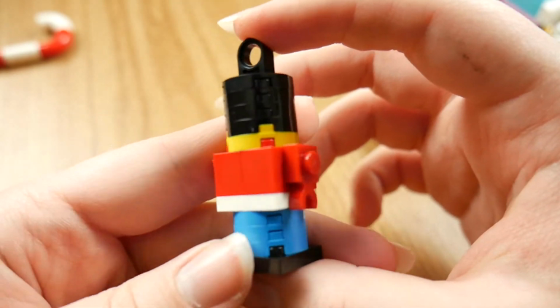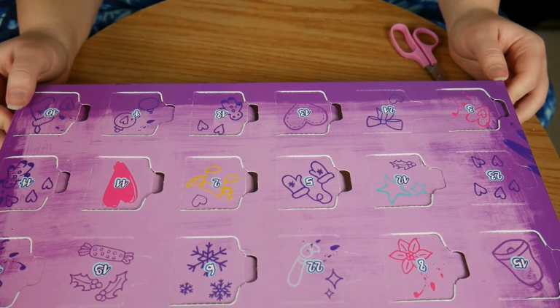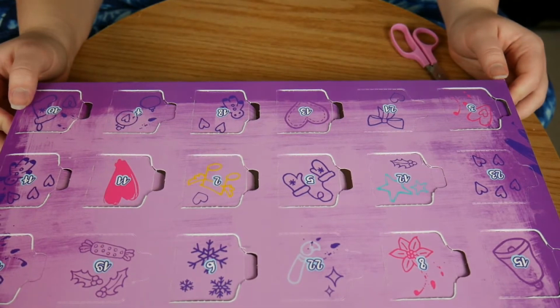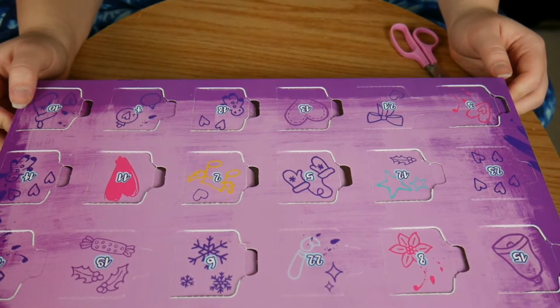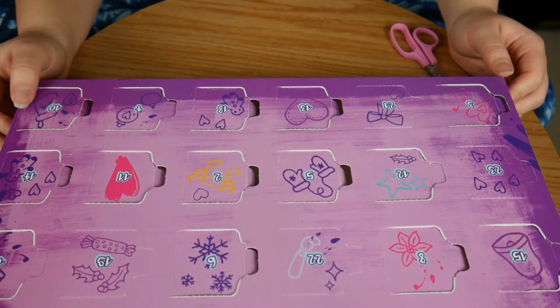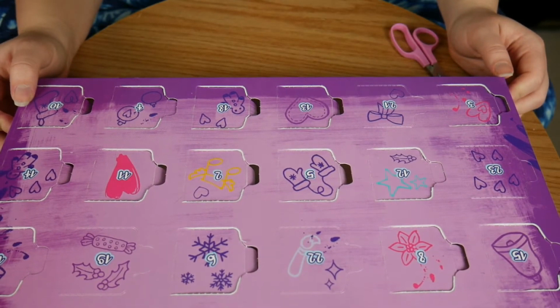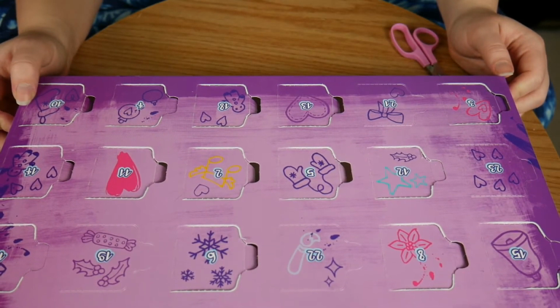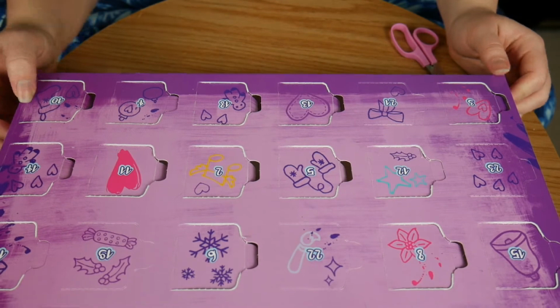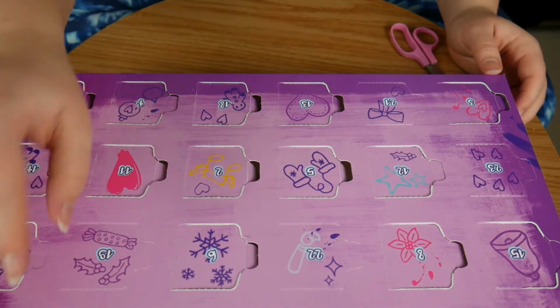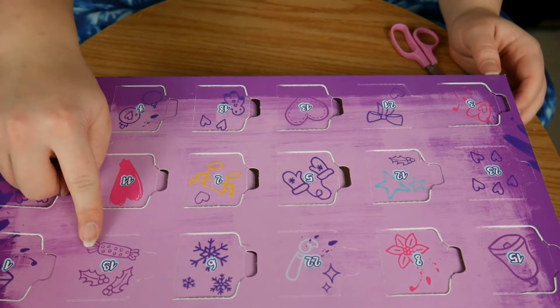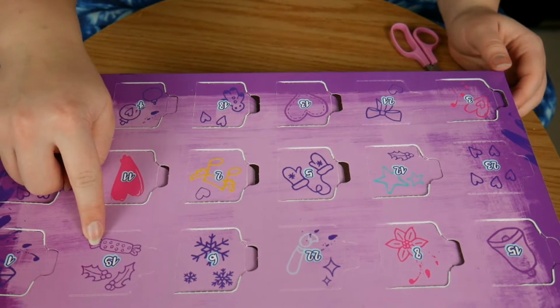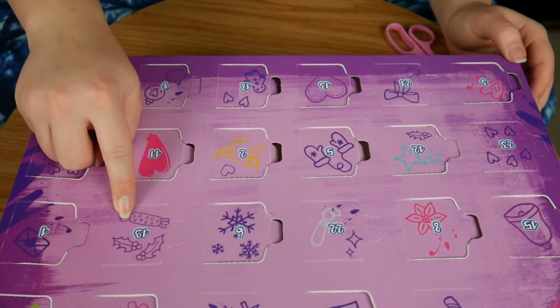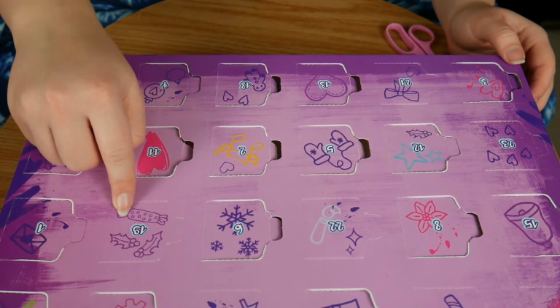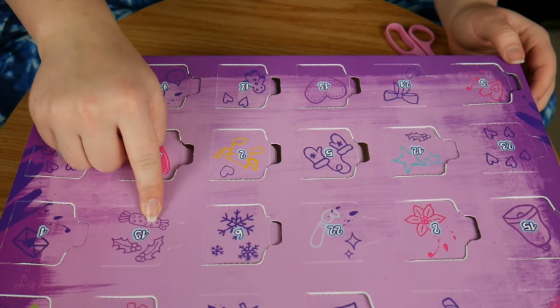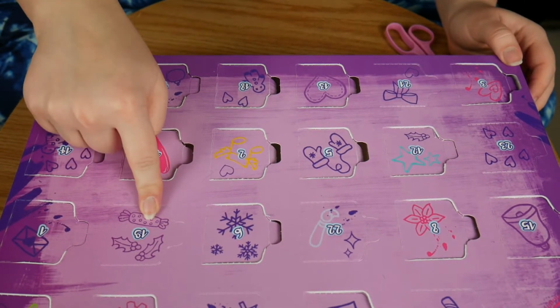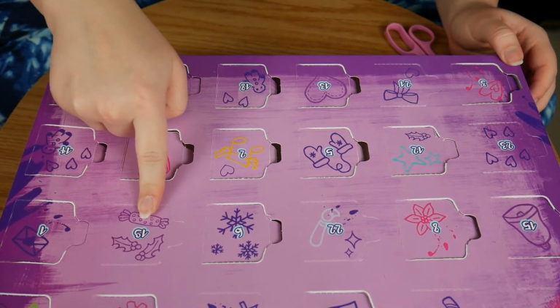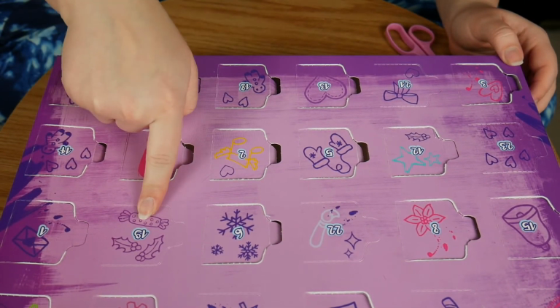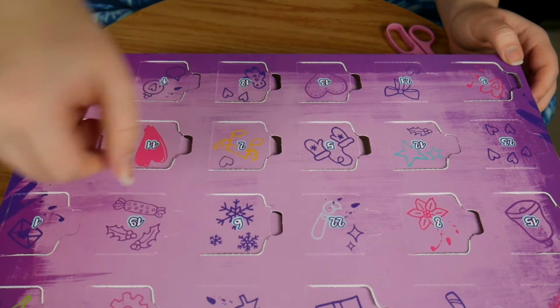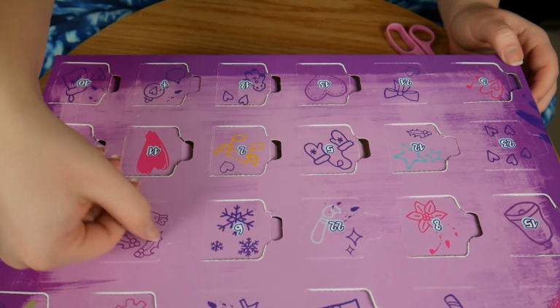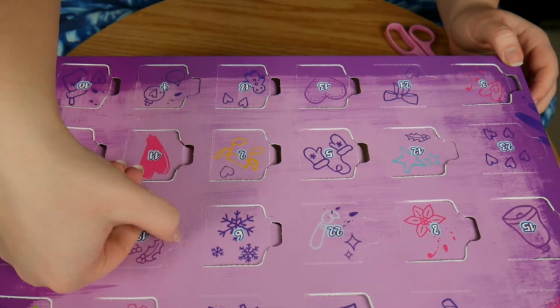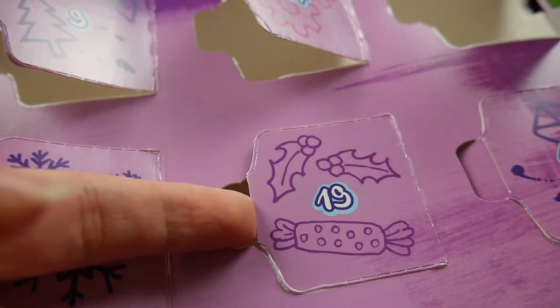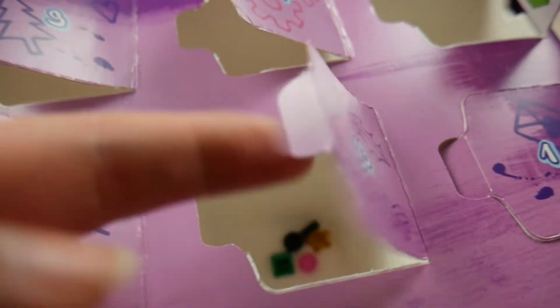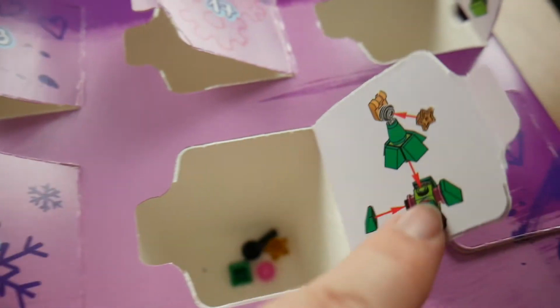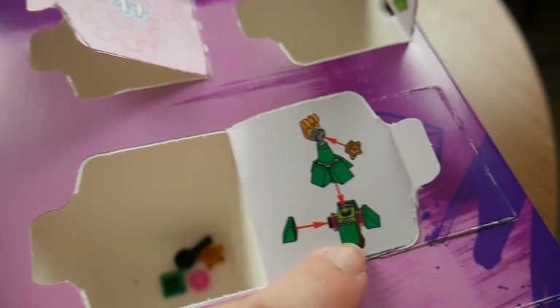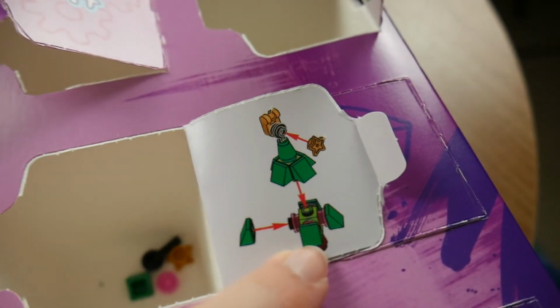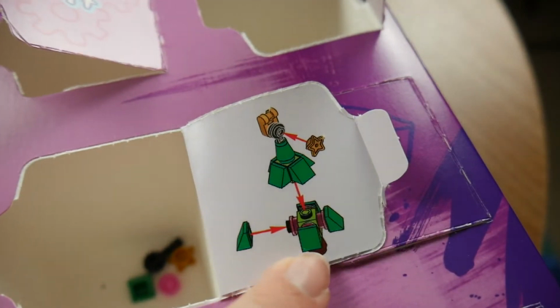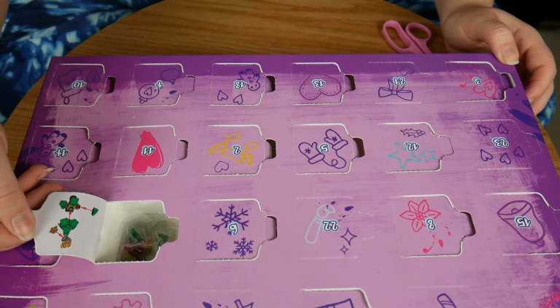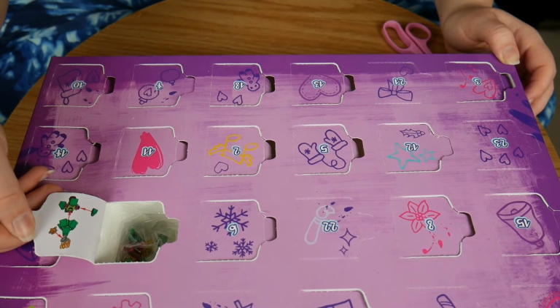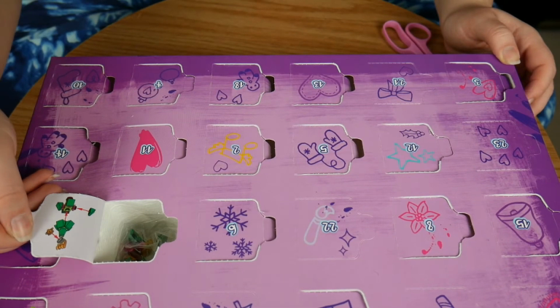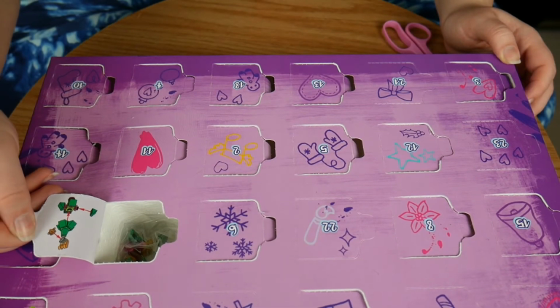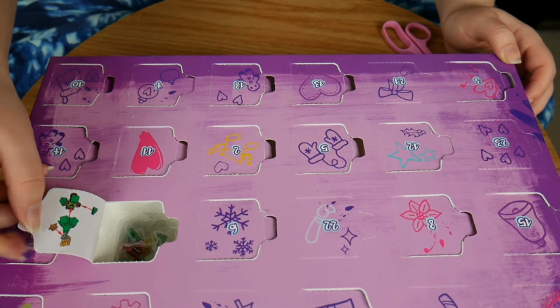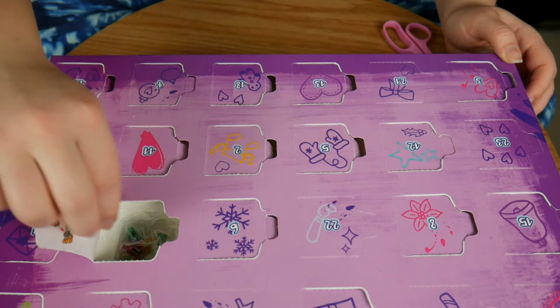Now let's go on to number 19, which is this one, I believe. It kind of looks like a 1 and a G. We are going to build a Christmas tree now.